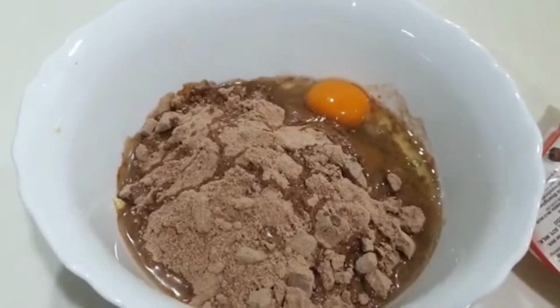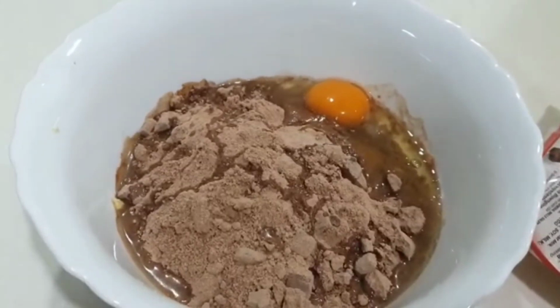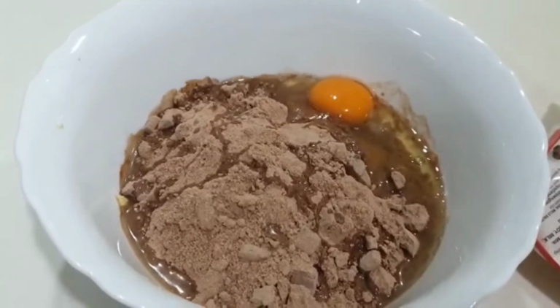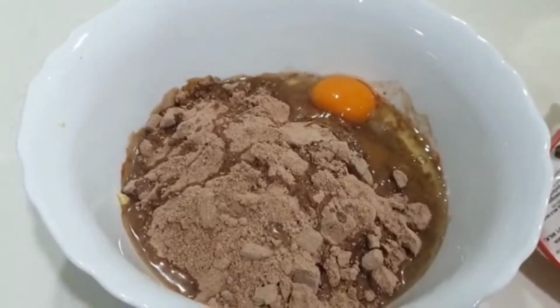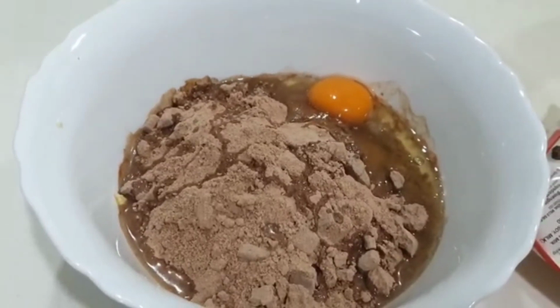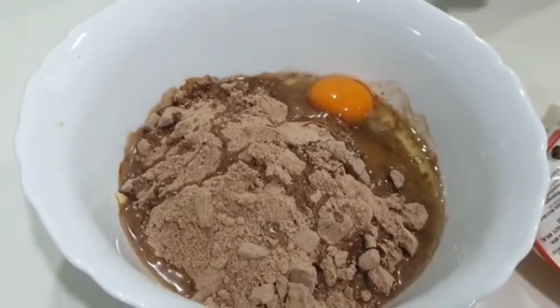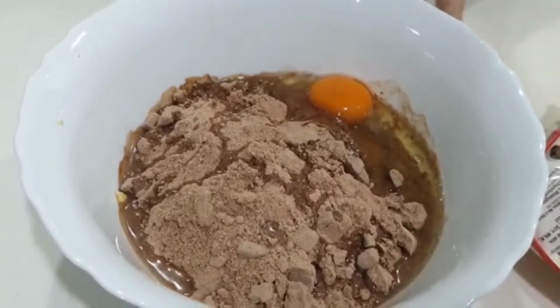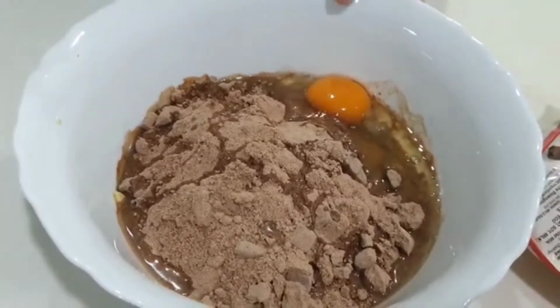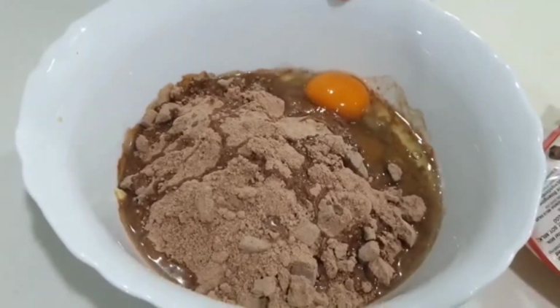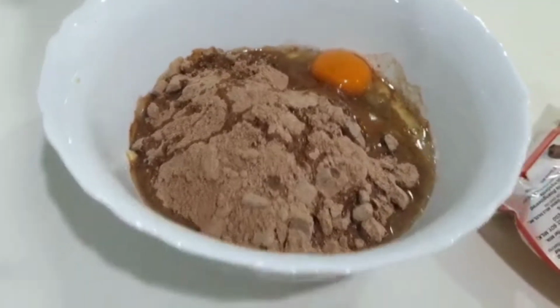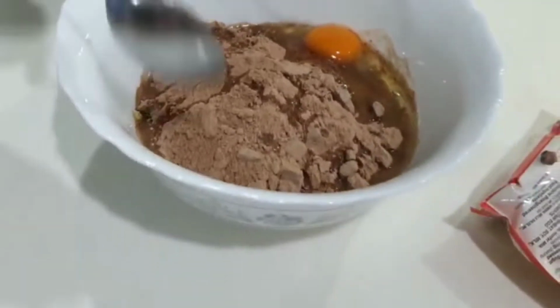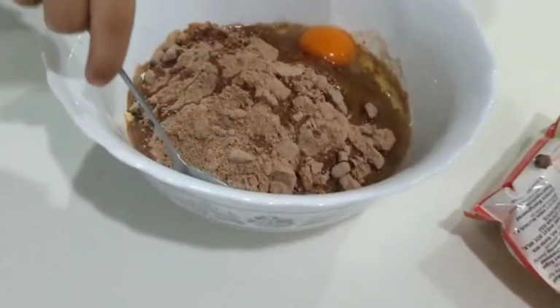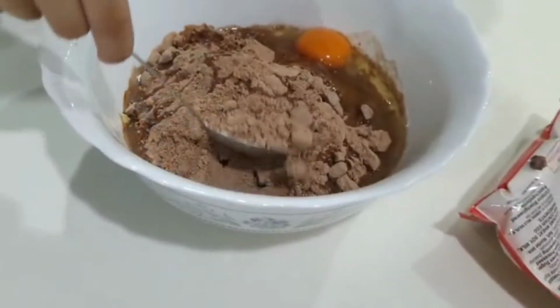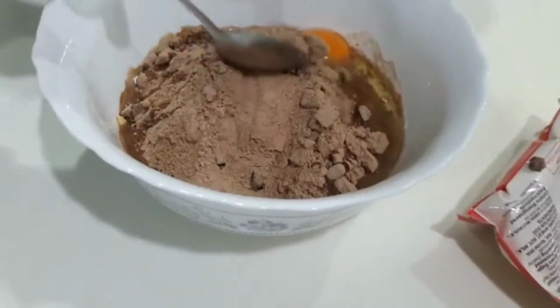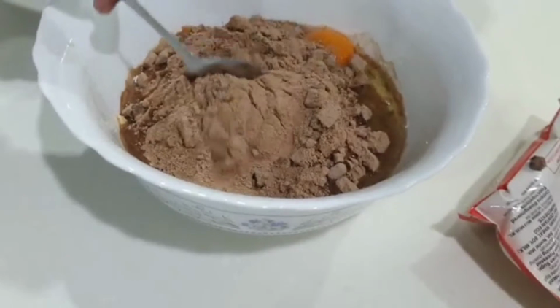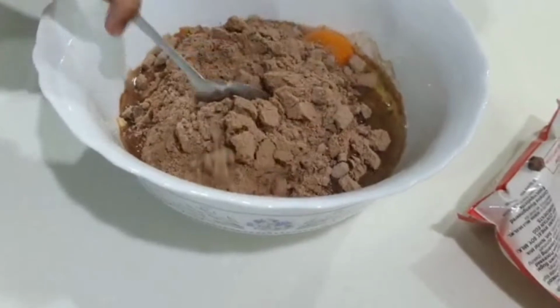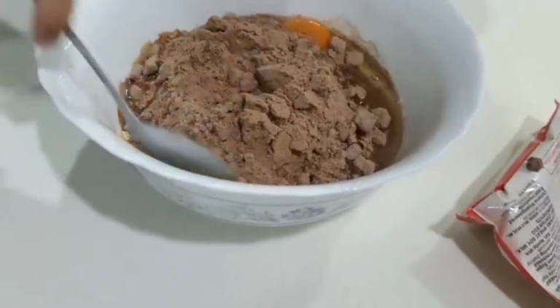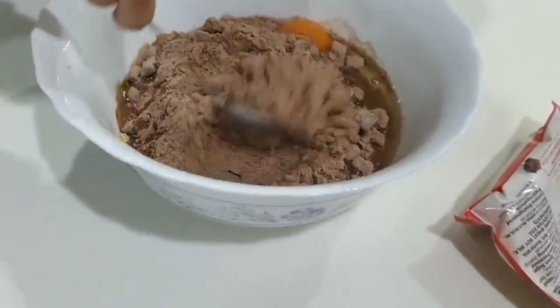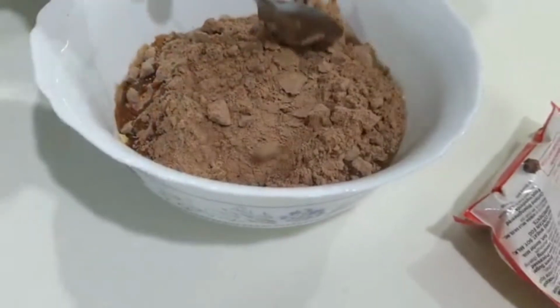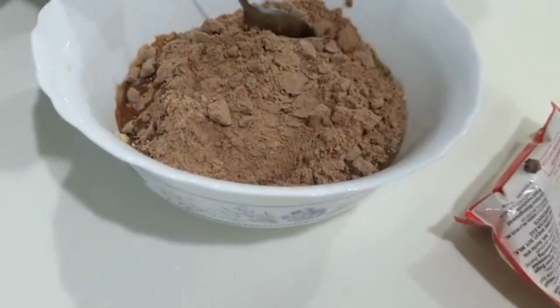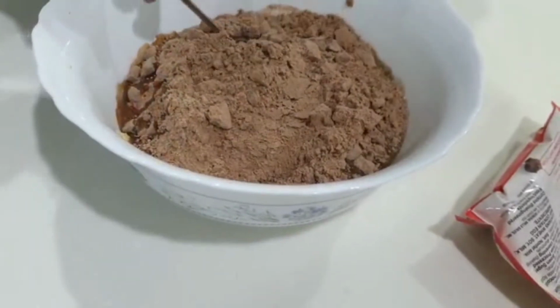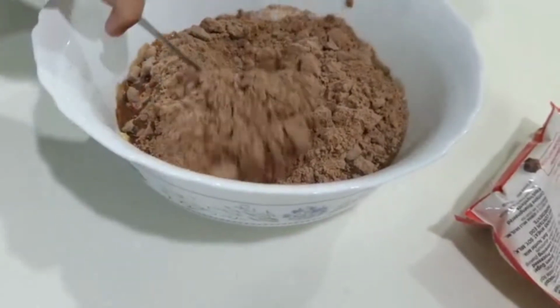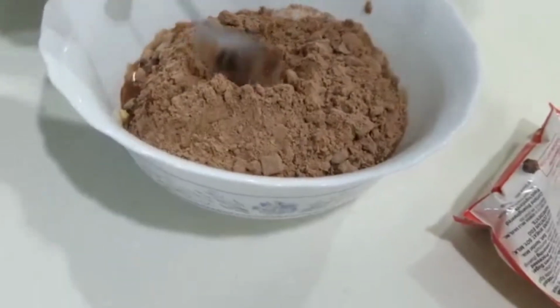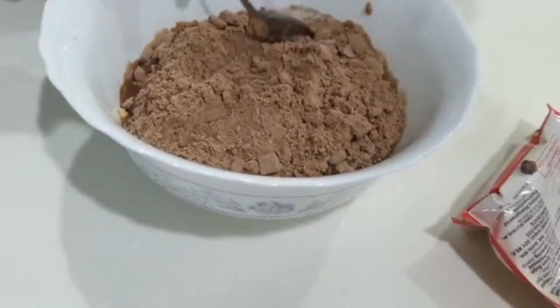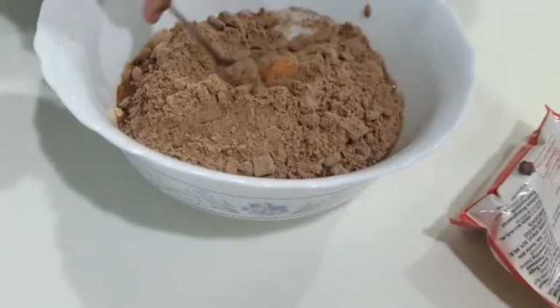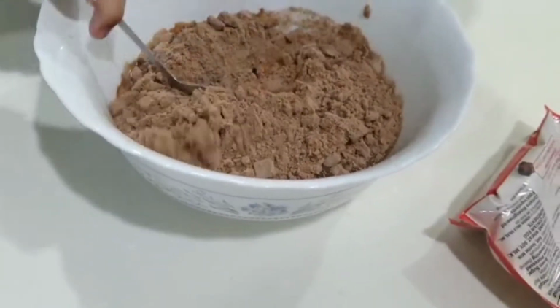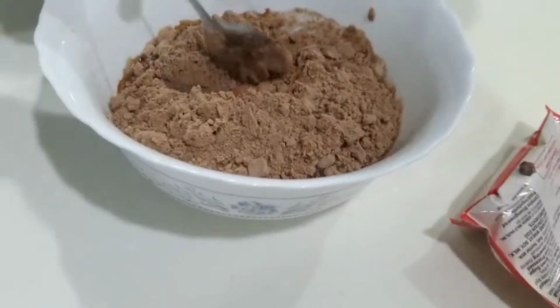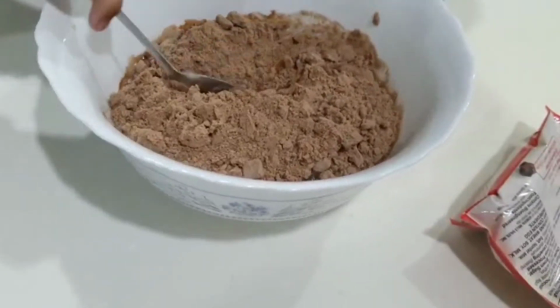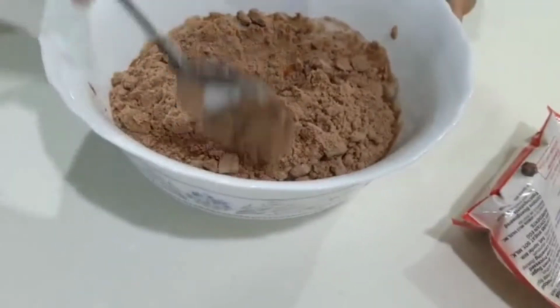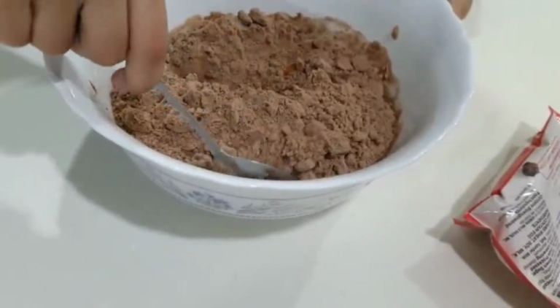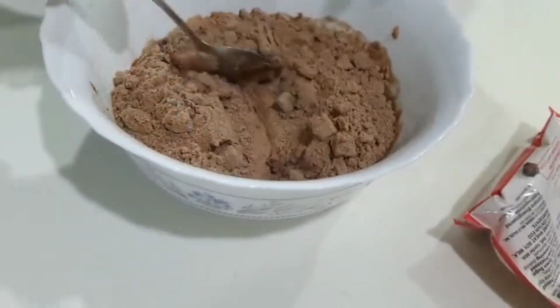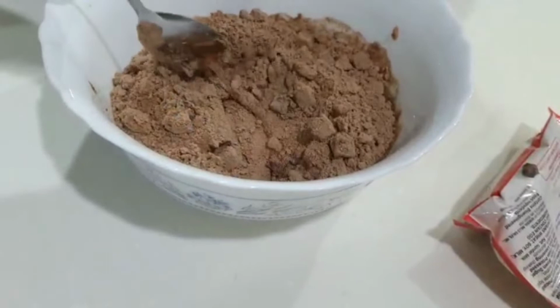That's all you need when you have the mix already. Then we just mix it — we don't have anything else but this.